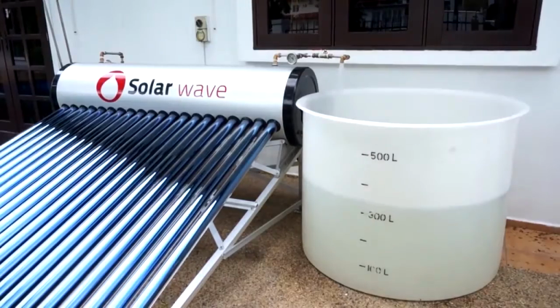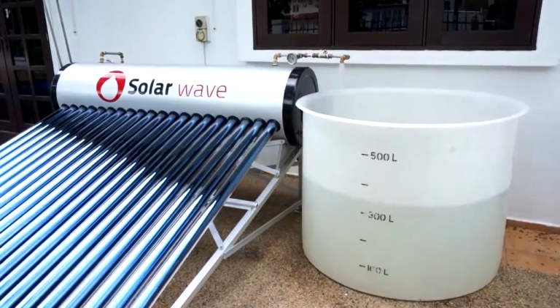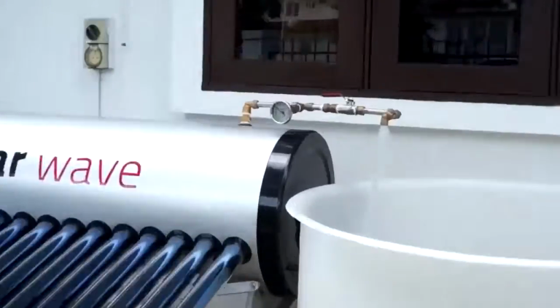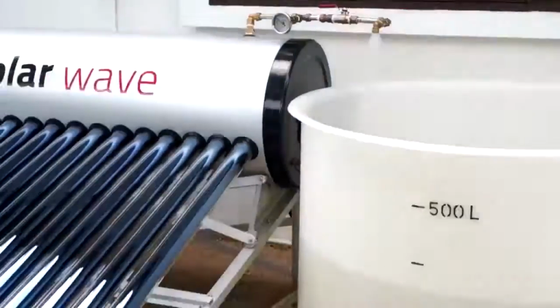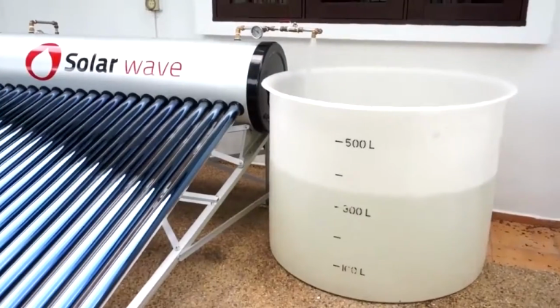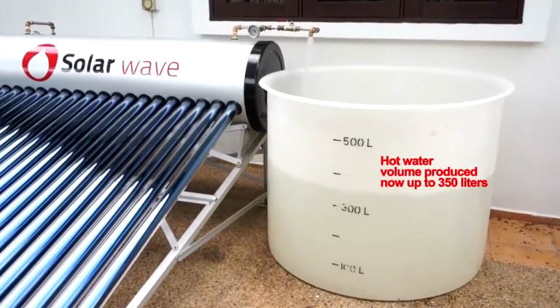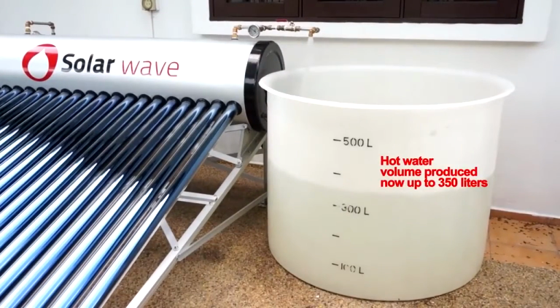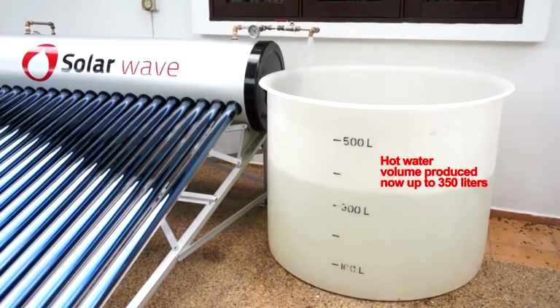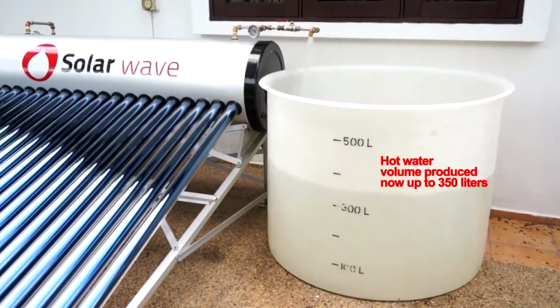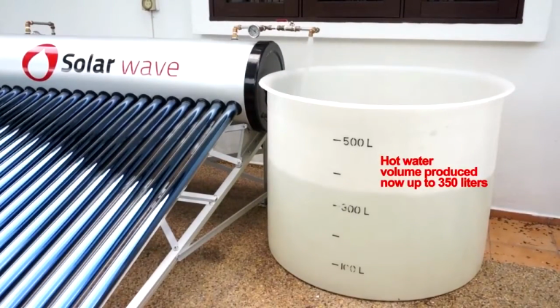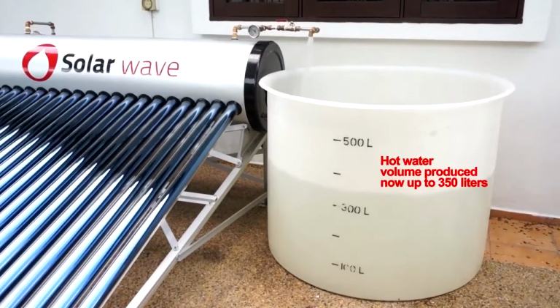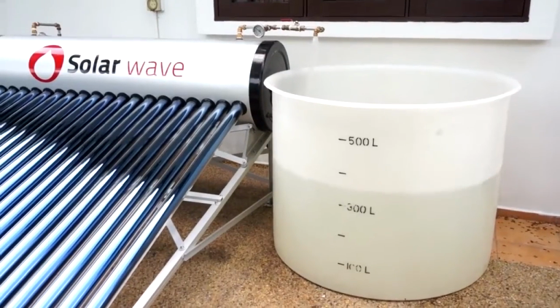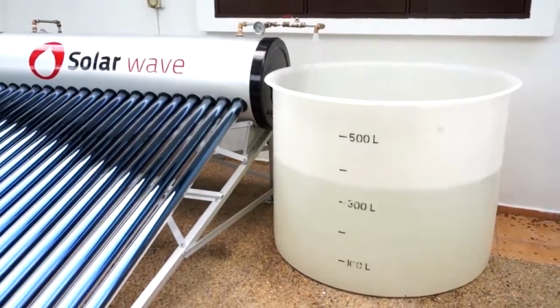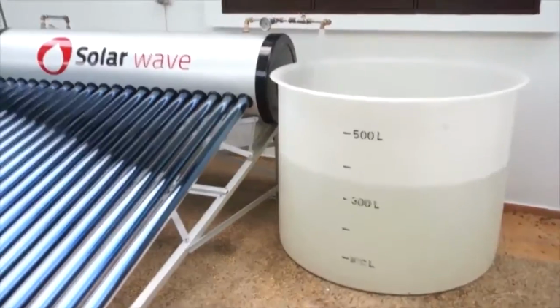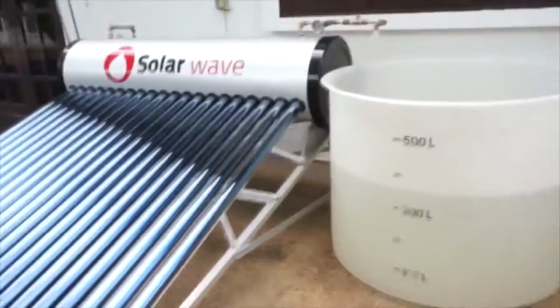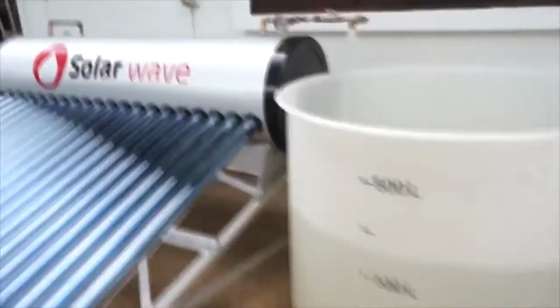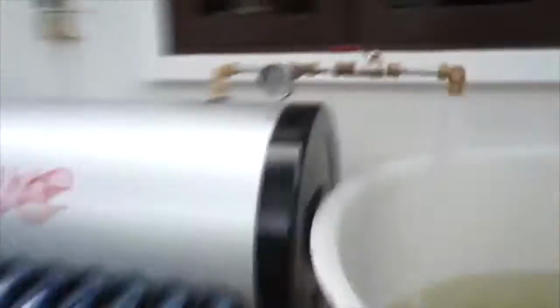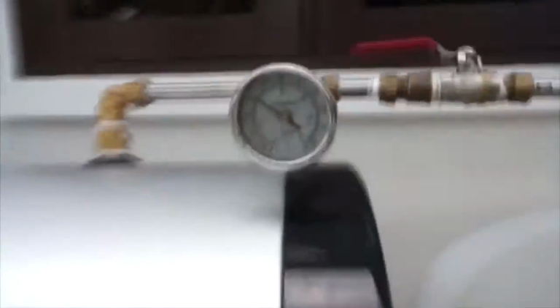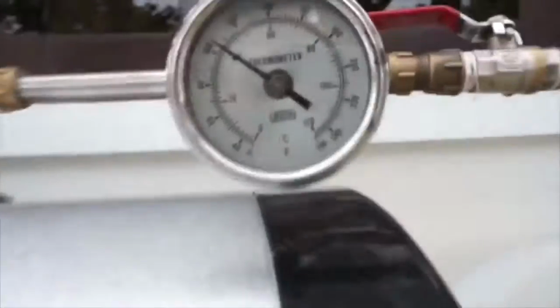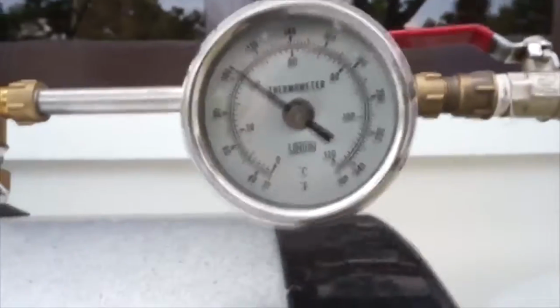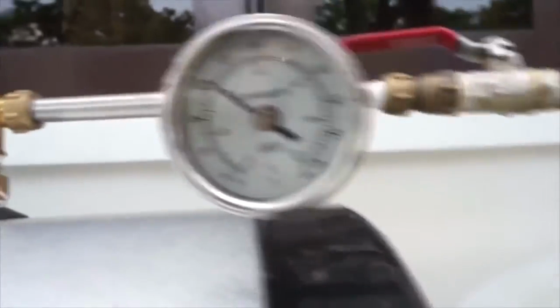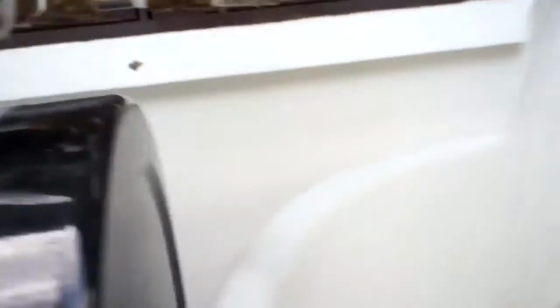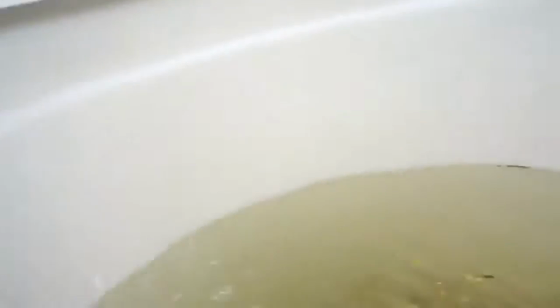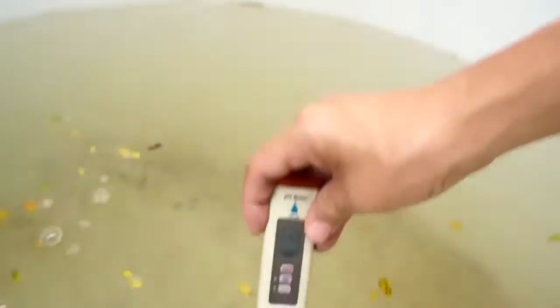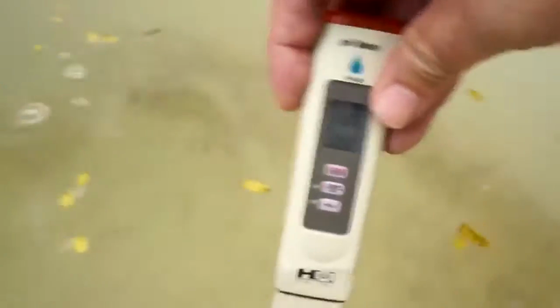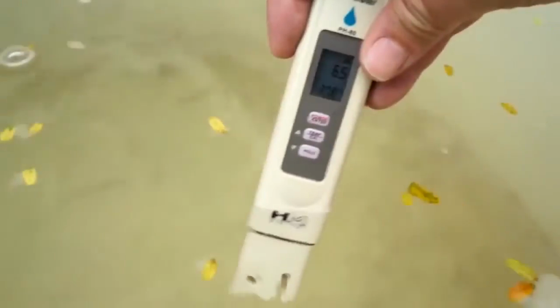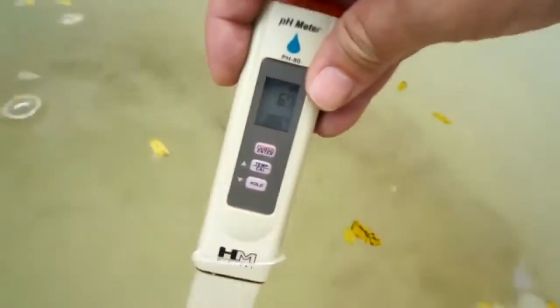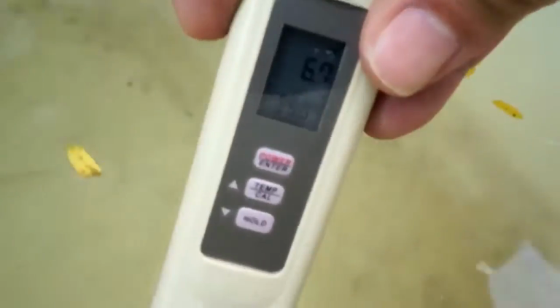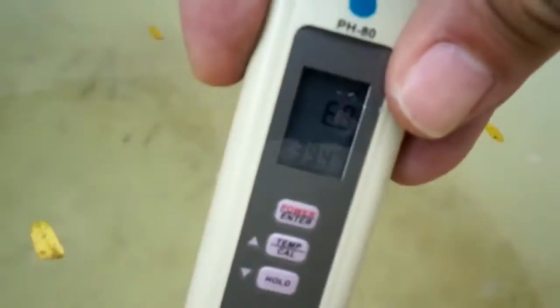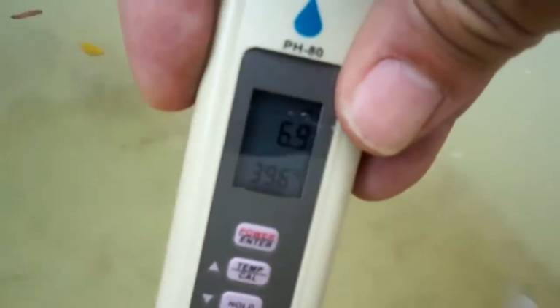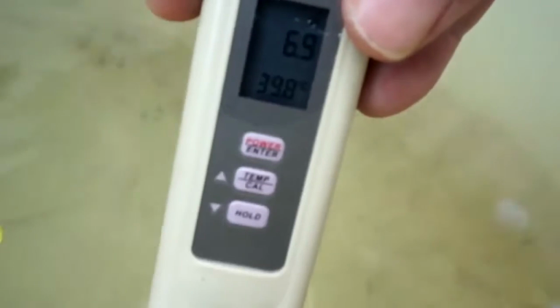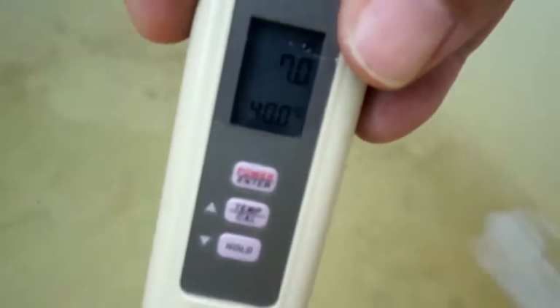Amazing! After passing through up to 300 and even 350 liters of cold water, the system is still capable of producing hot water at a temperature of 40 degrees Celsius.